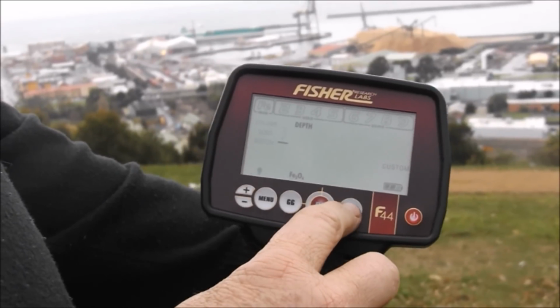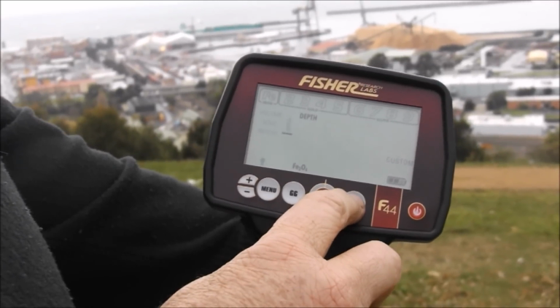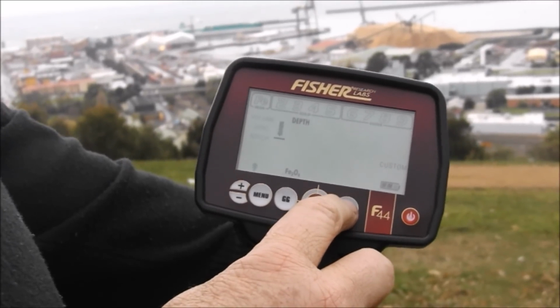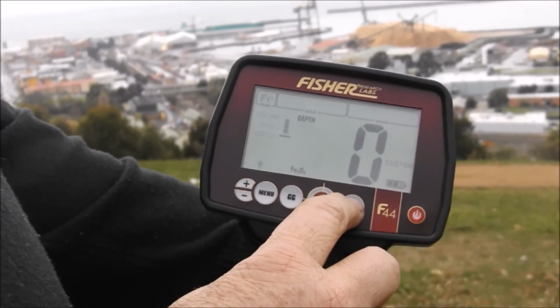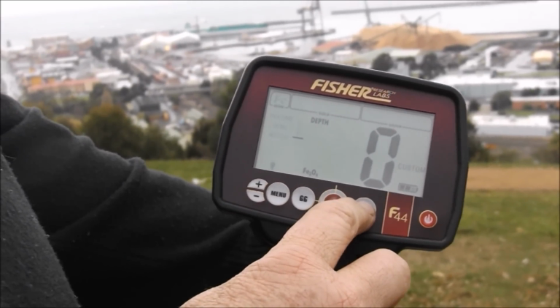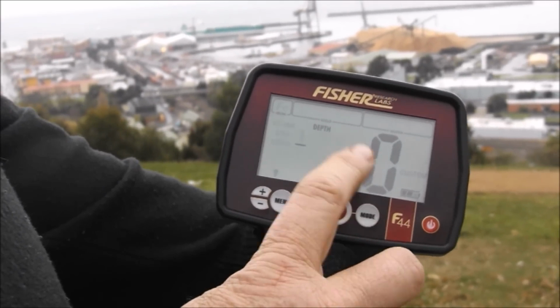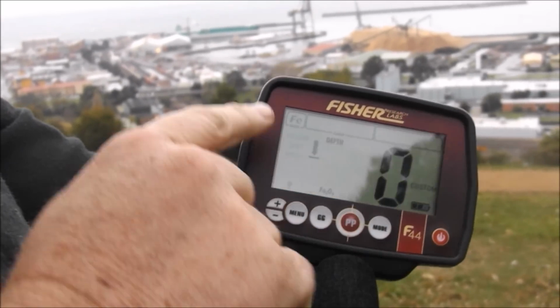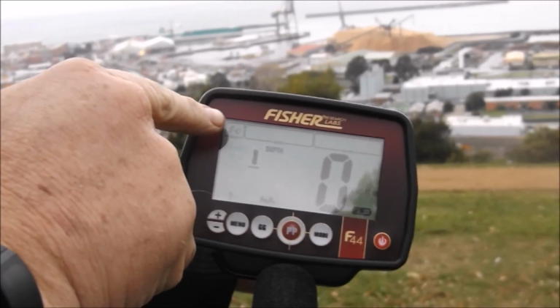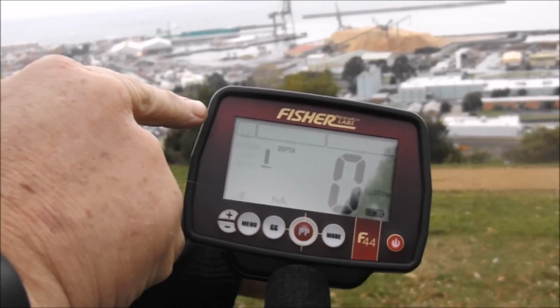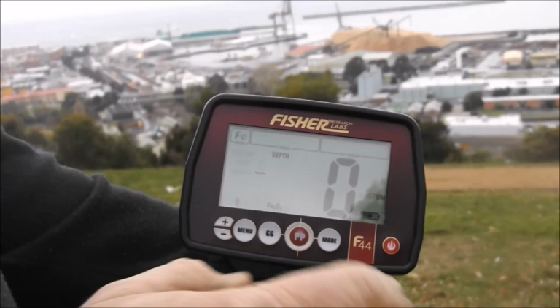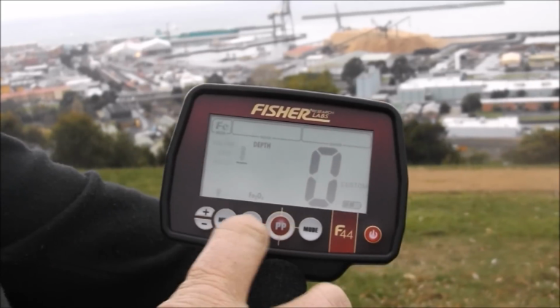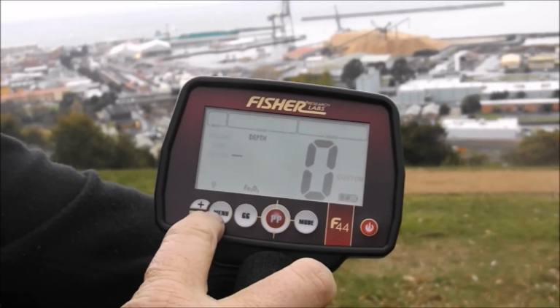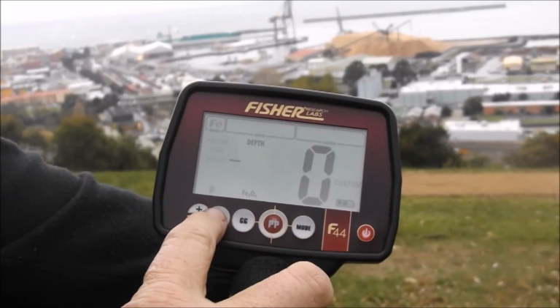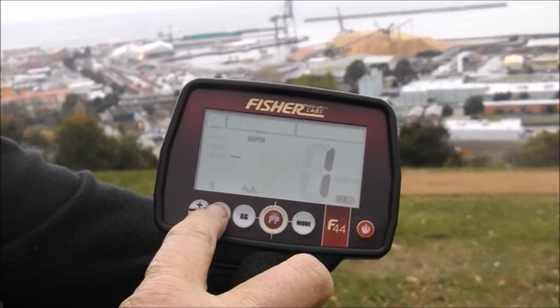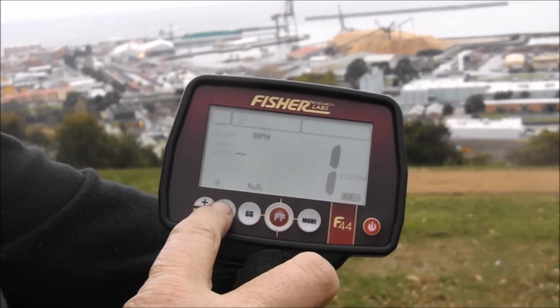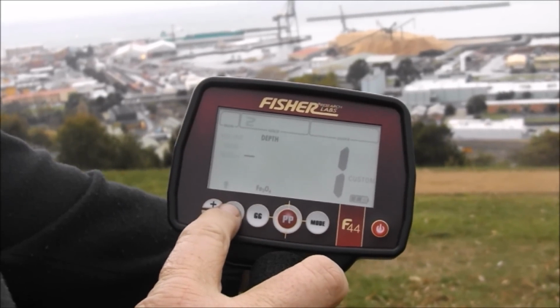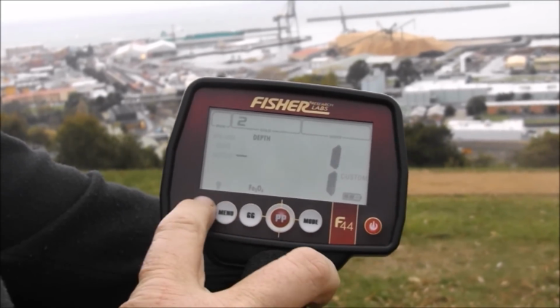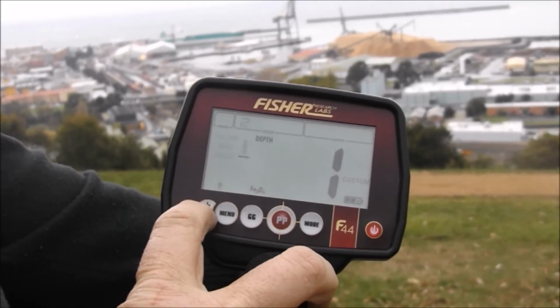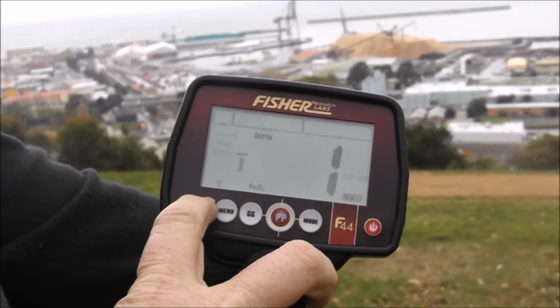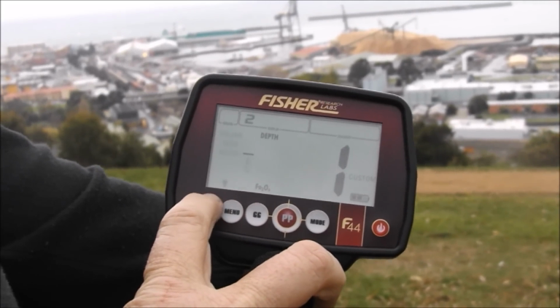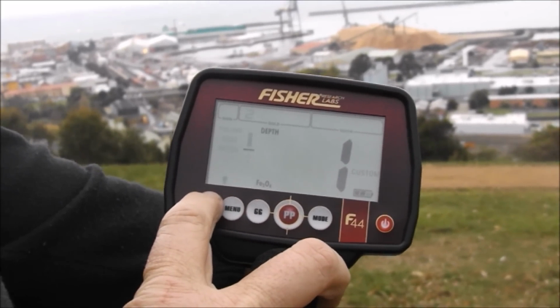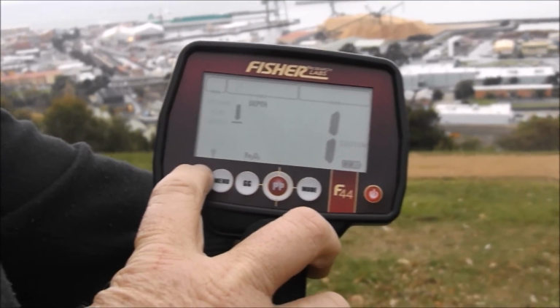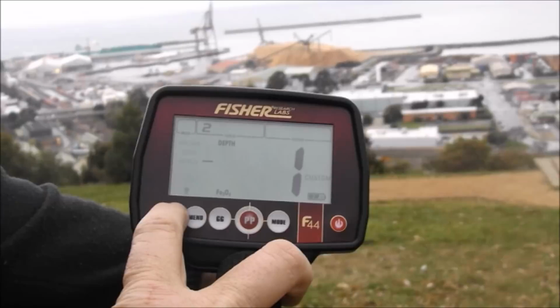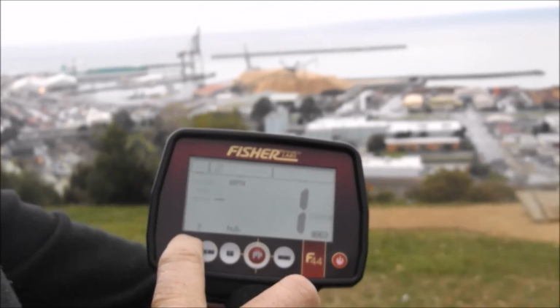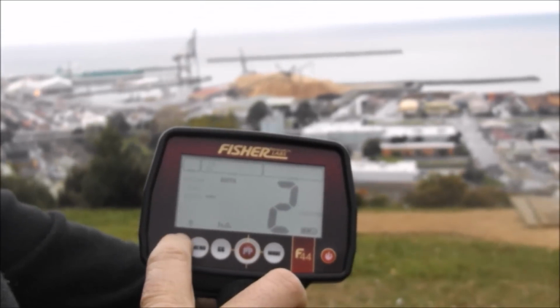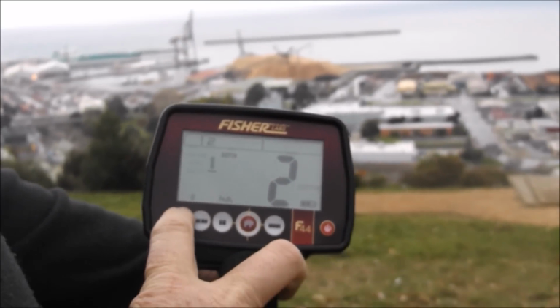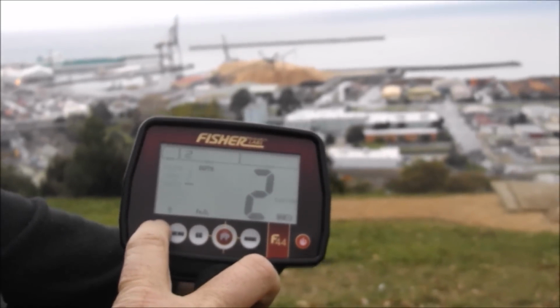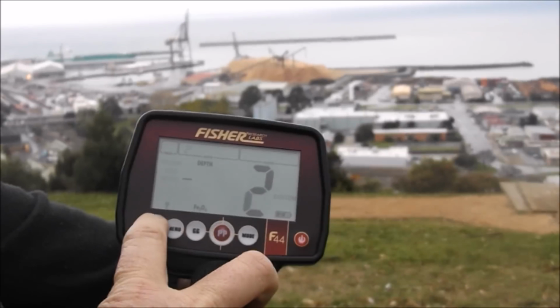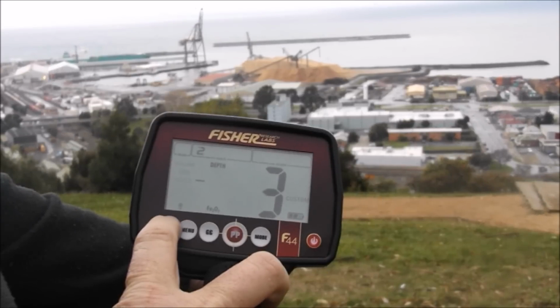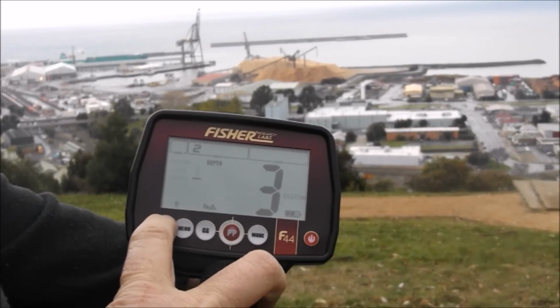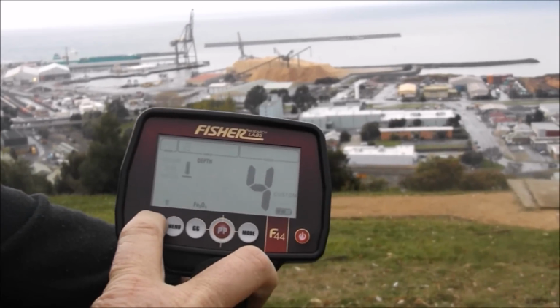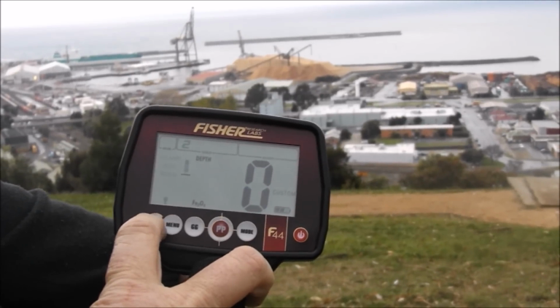Hold that down for one second — FE should start flashing. Push the menu button, then use your up and down arrows. So at the moment we've got a bass sound, slightly higher, medium, and high pitch.